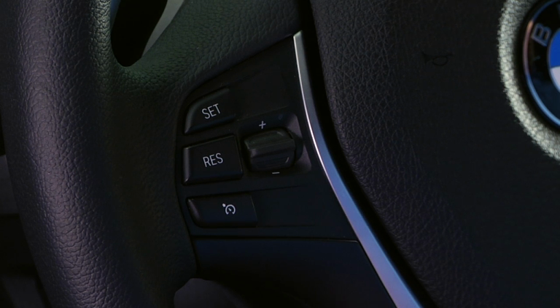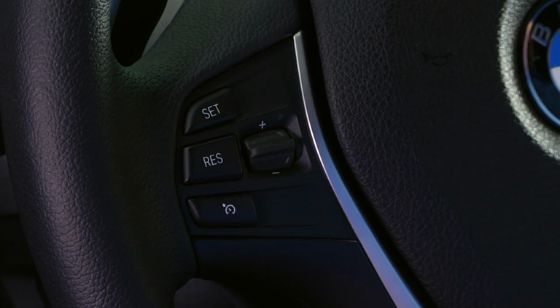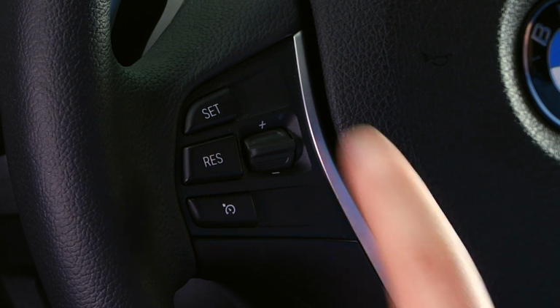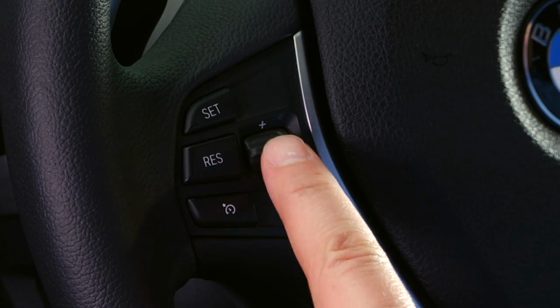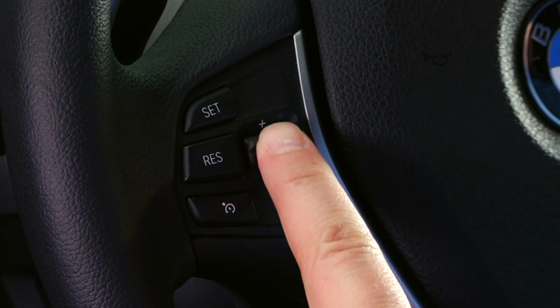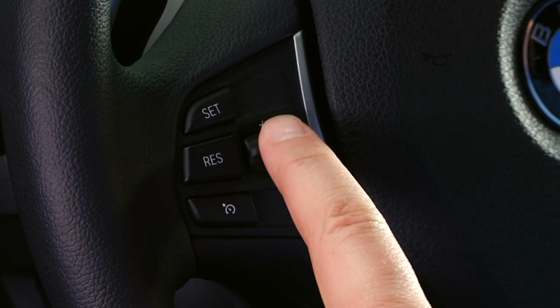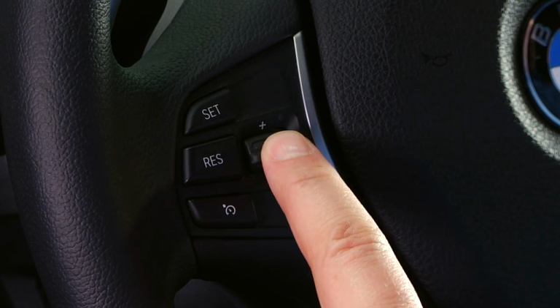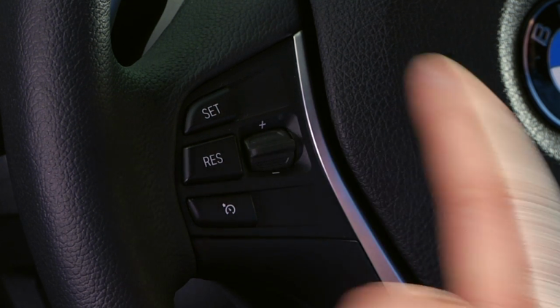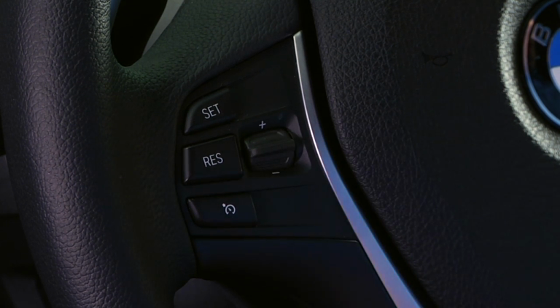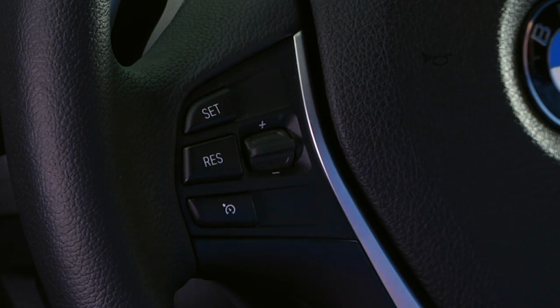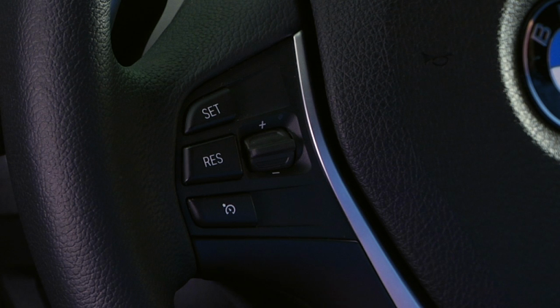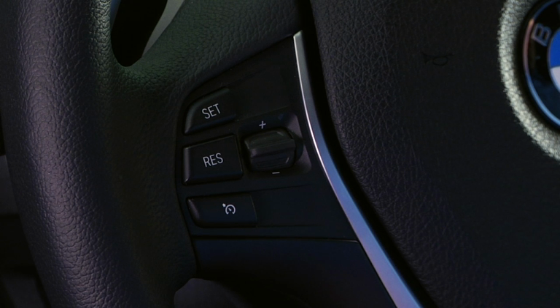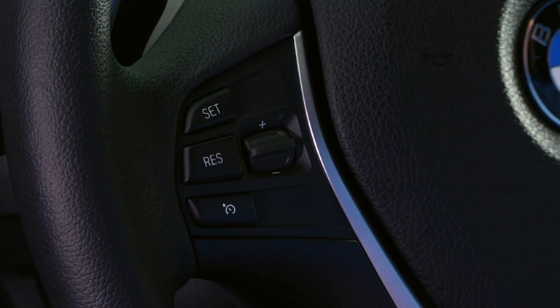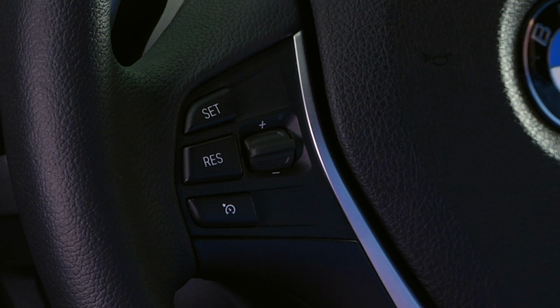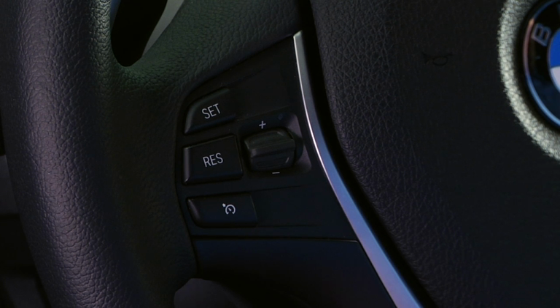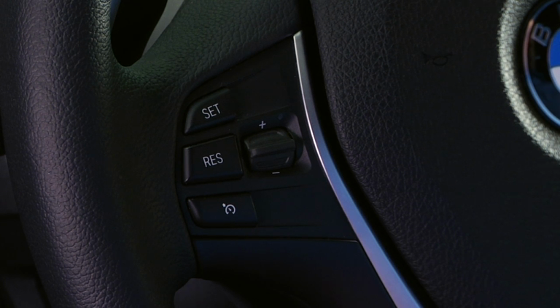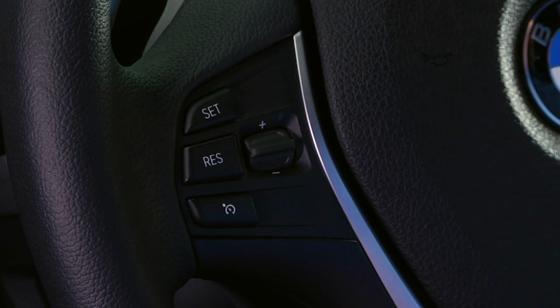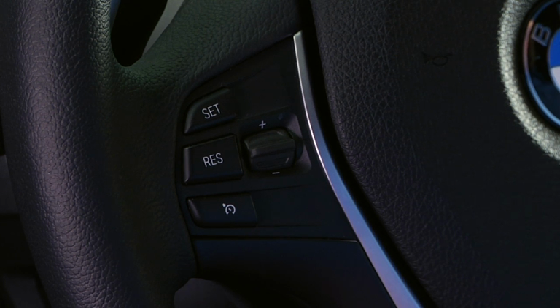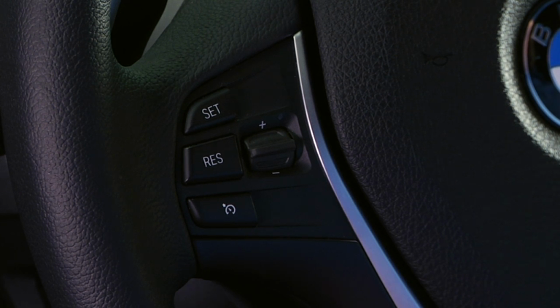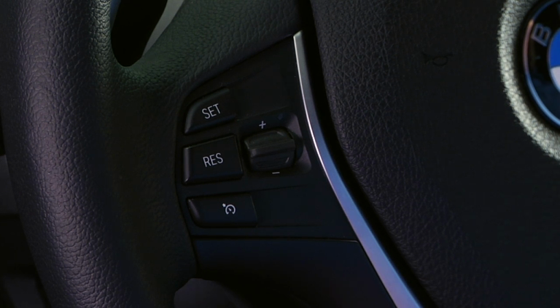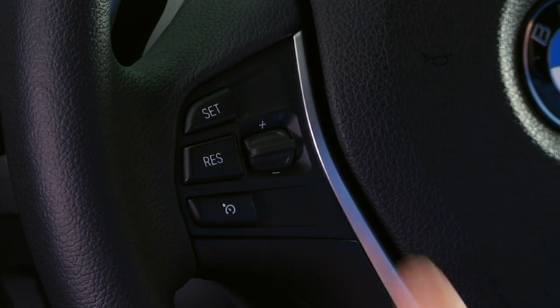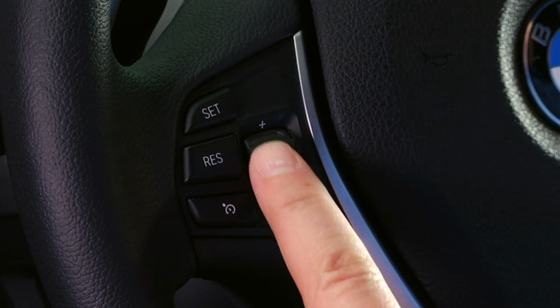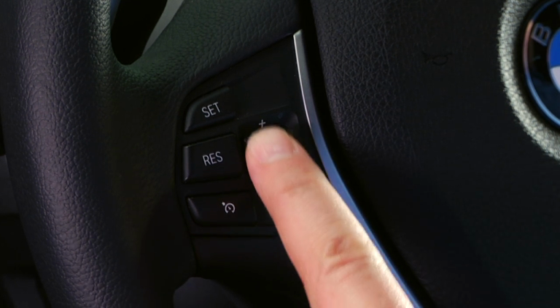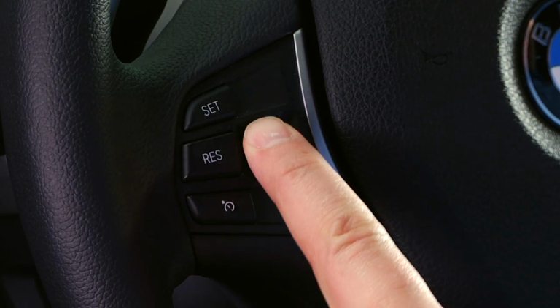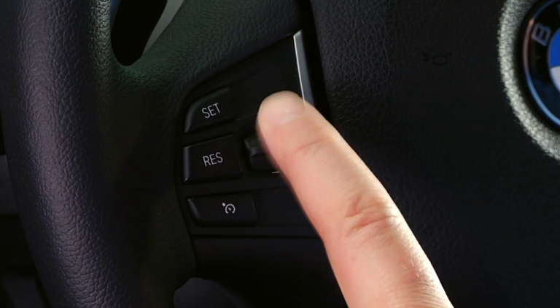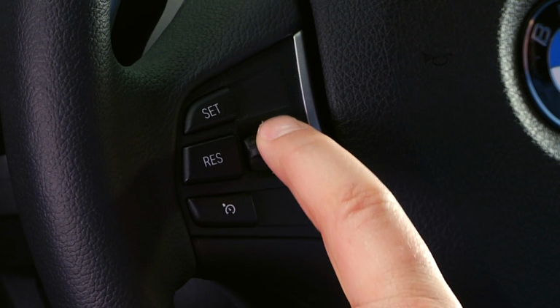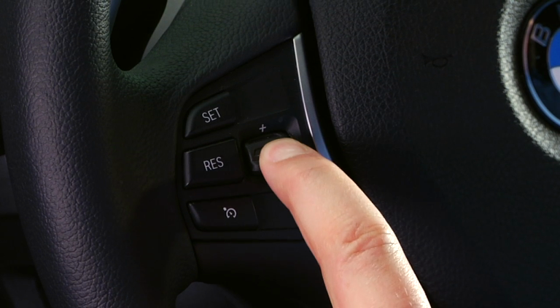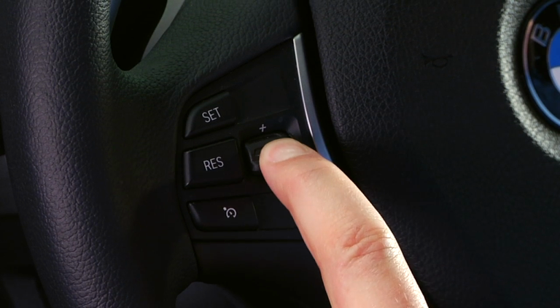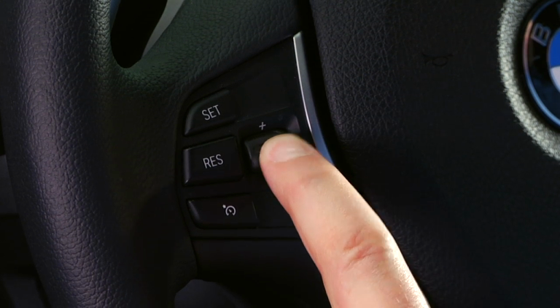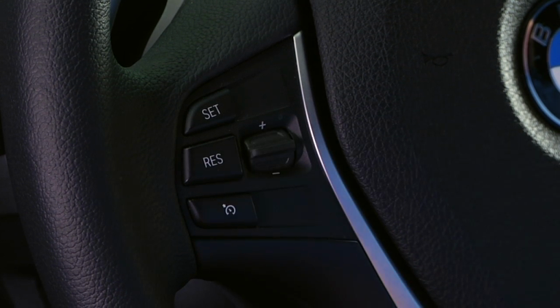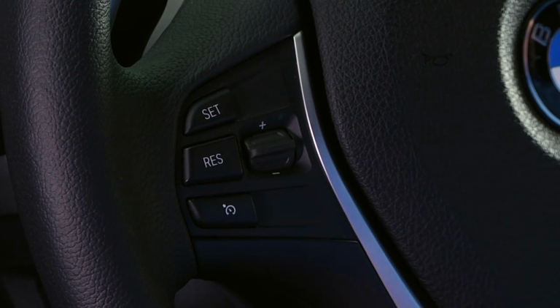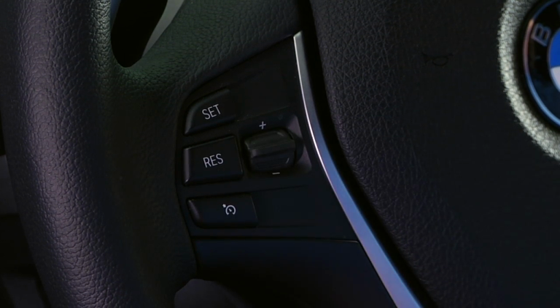Pressing the thumb wheel lightly up or down will adjust the speed by 1 mile per hour increments. To adjust by 5 mile per hour increments, press up or down on the thumb wheel past the point of resistance.